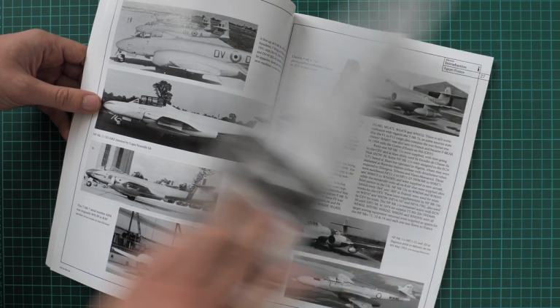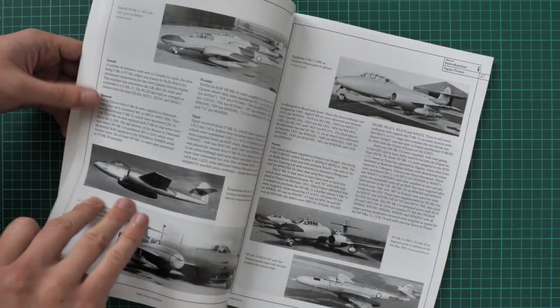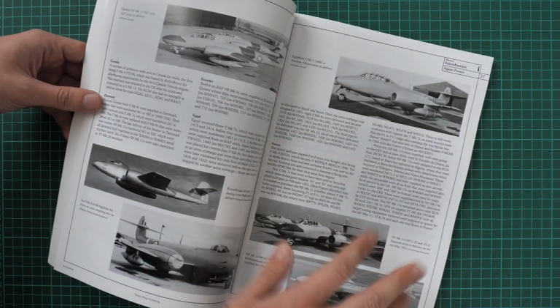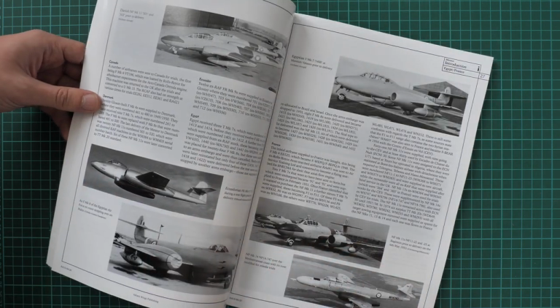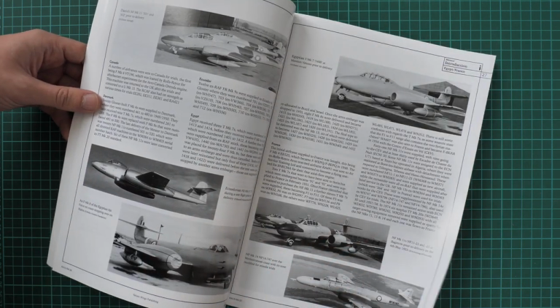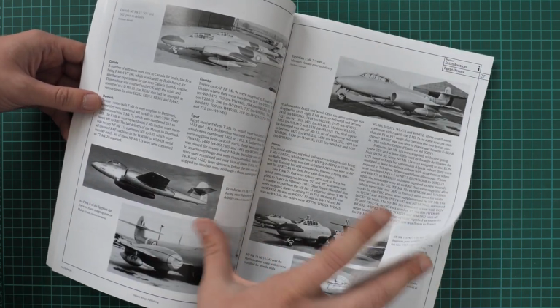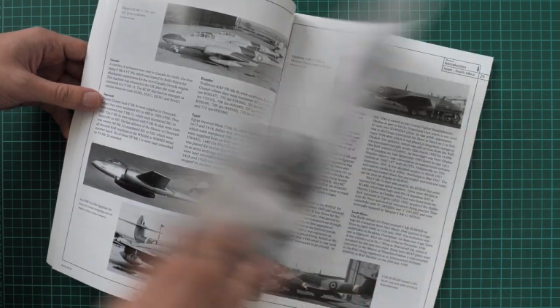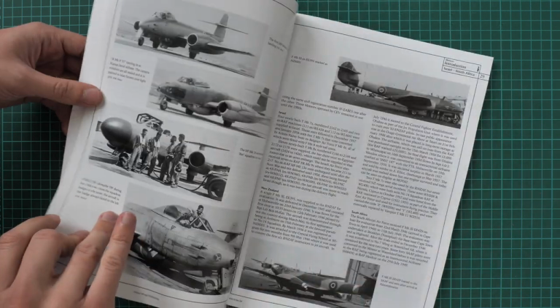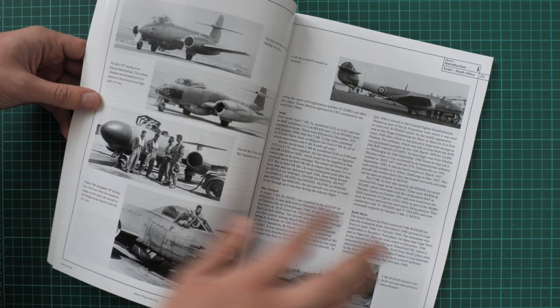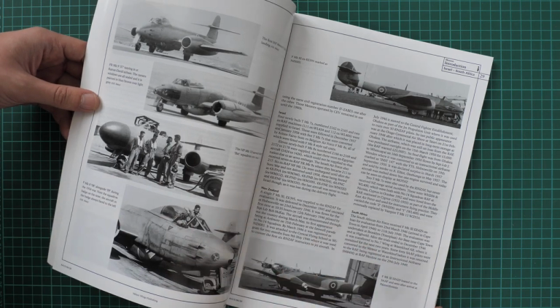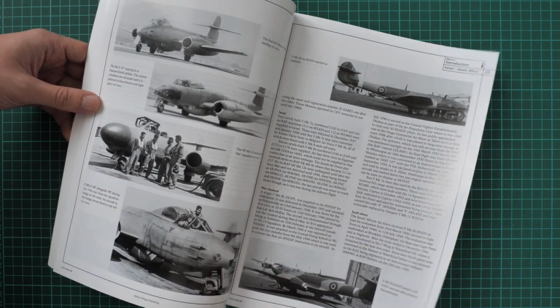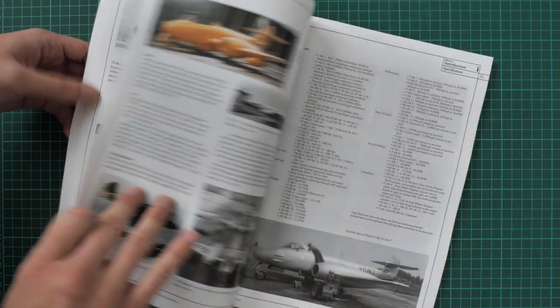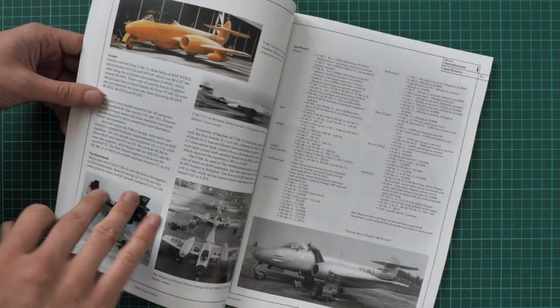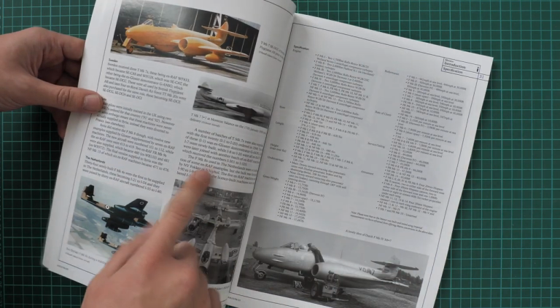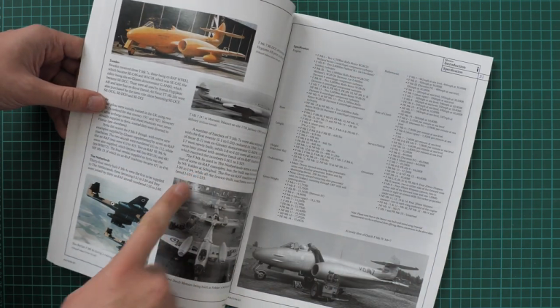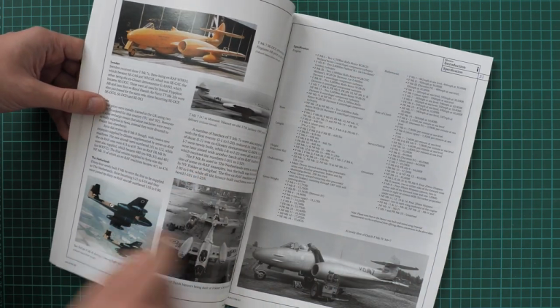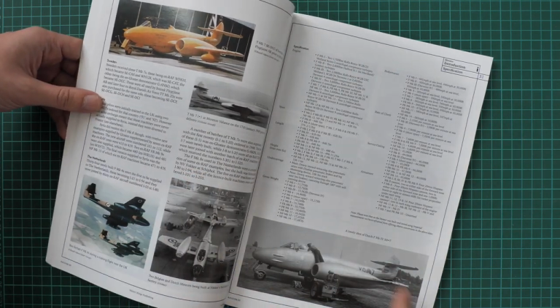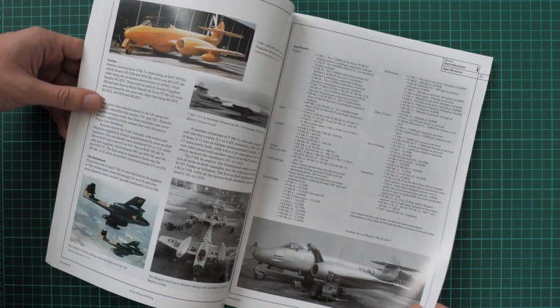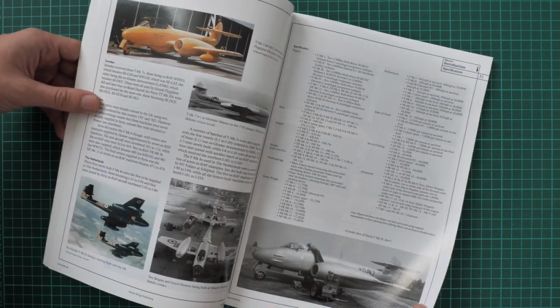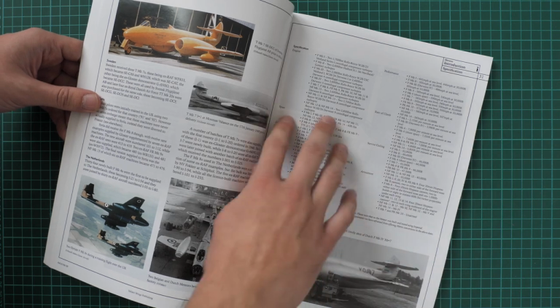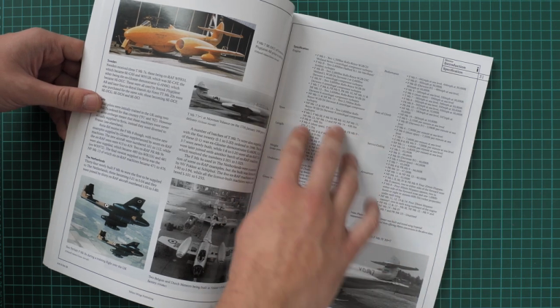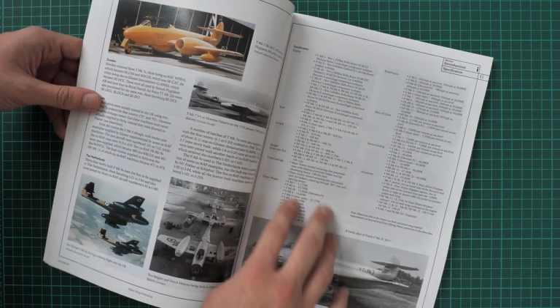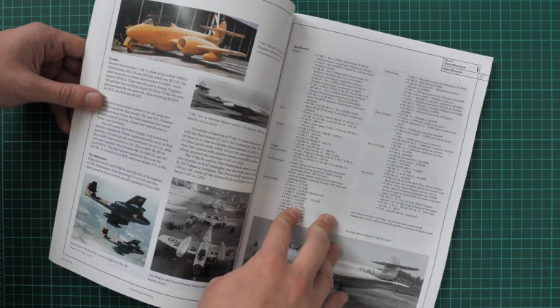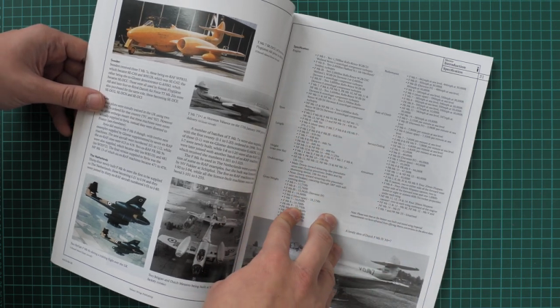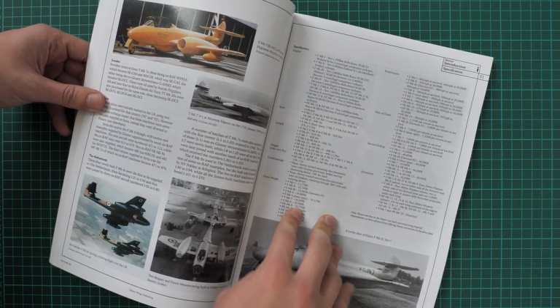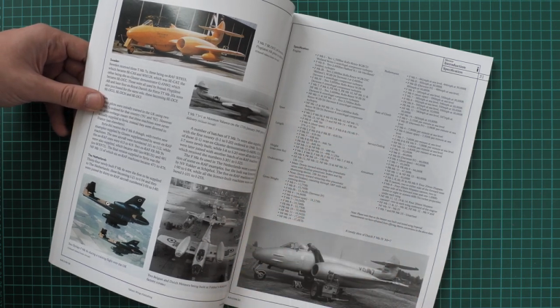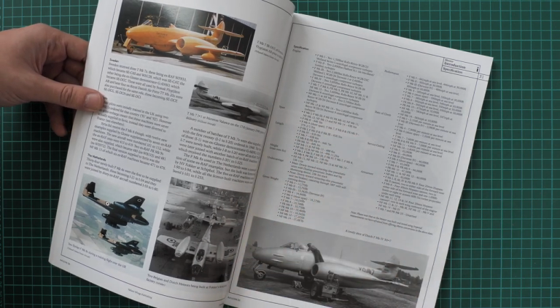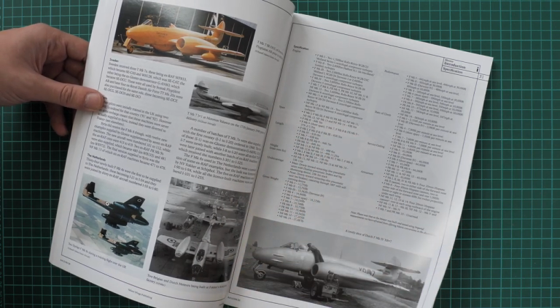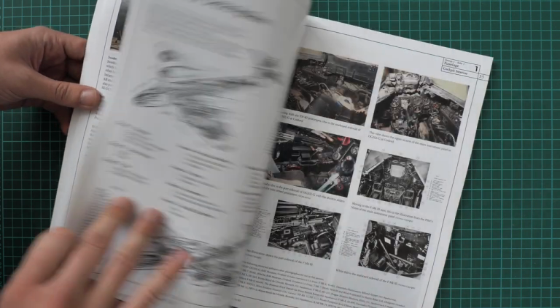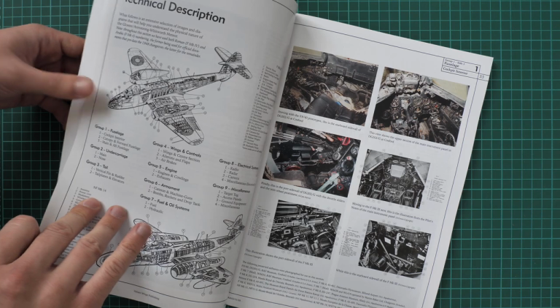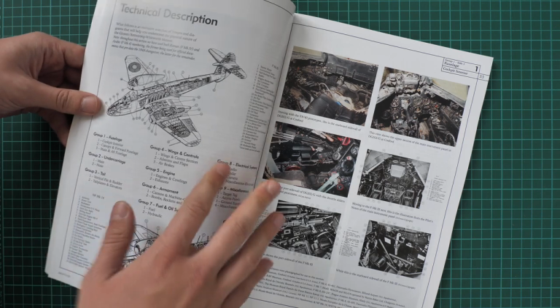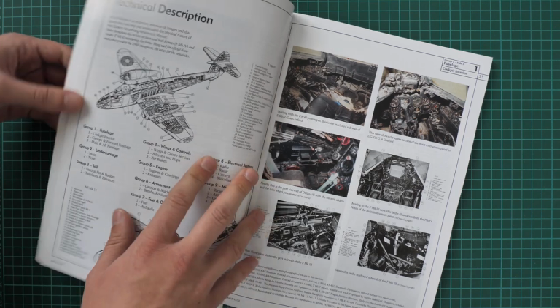Then we have Egypt and France, Canada, Israel, South Africa, Sweden, and the Netherlands. Also here you can see some specification data for this aircraft and its various options.